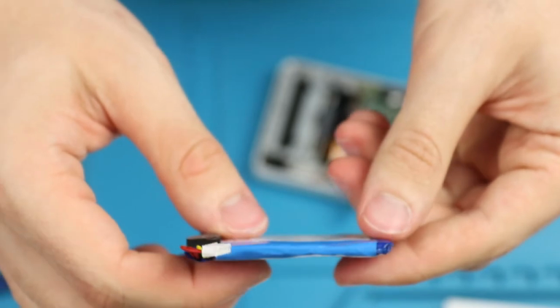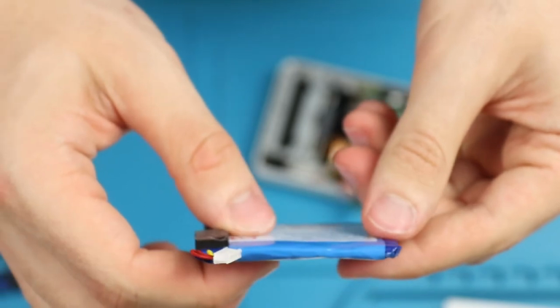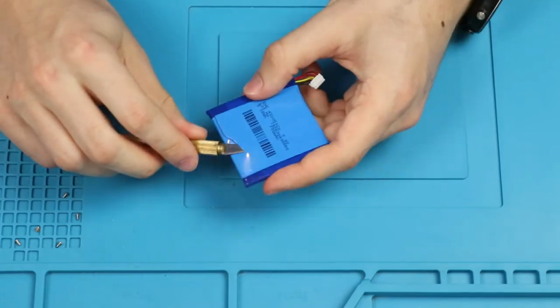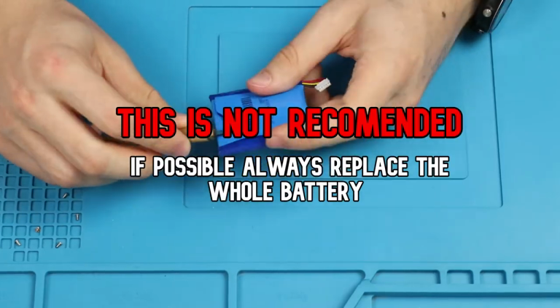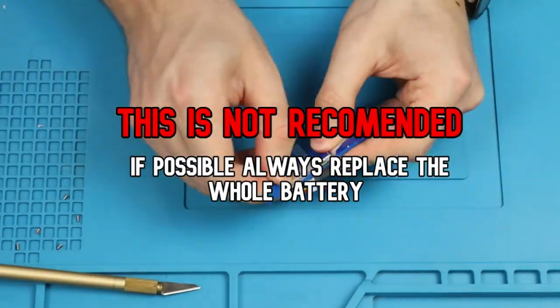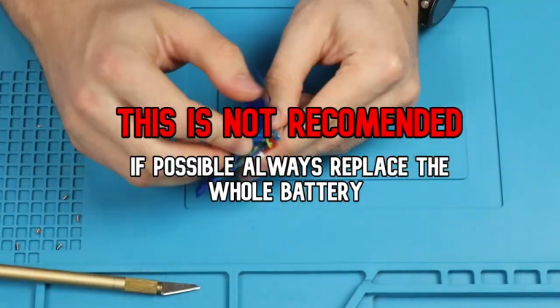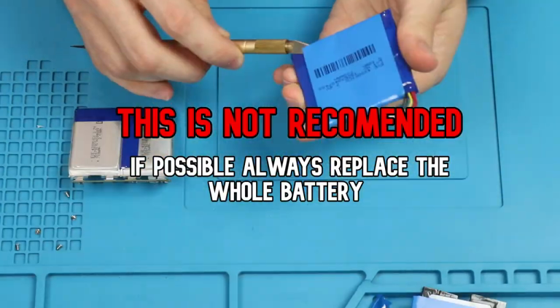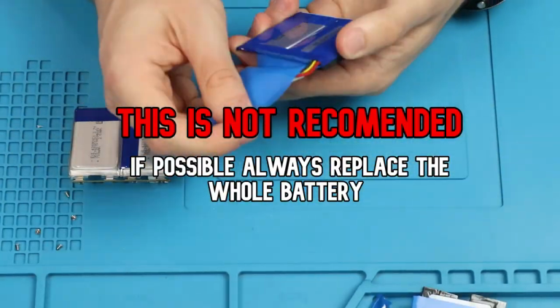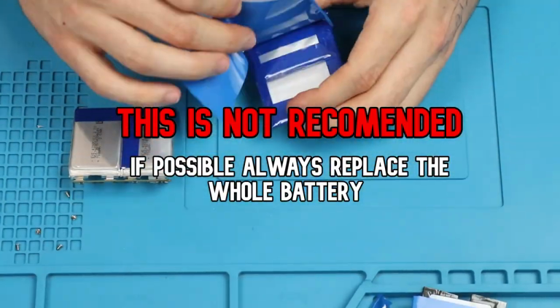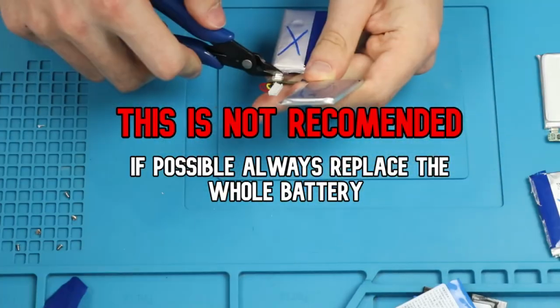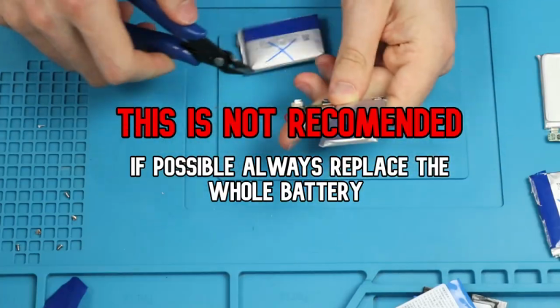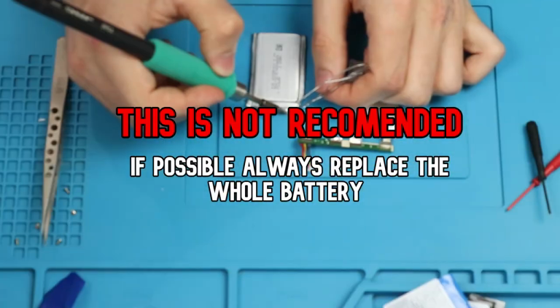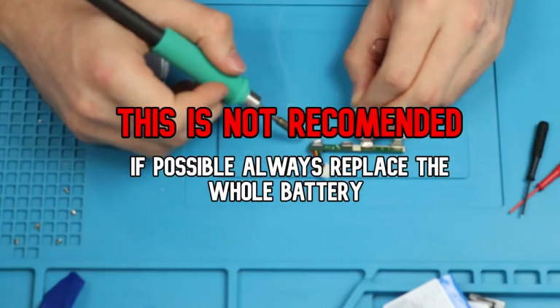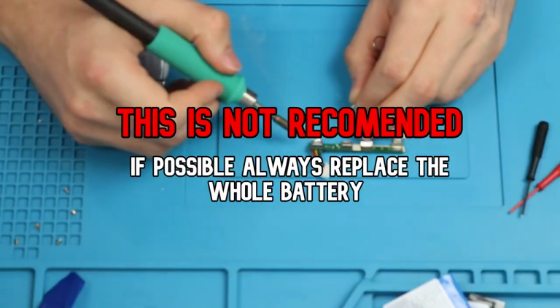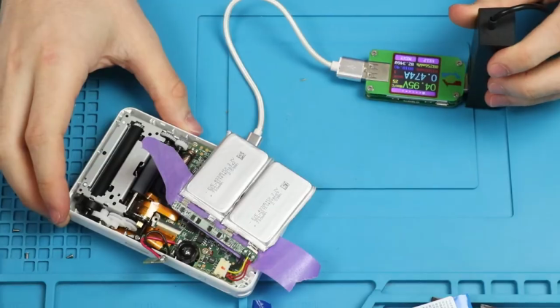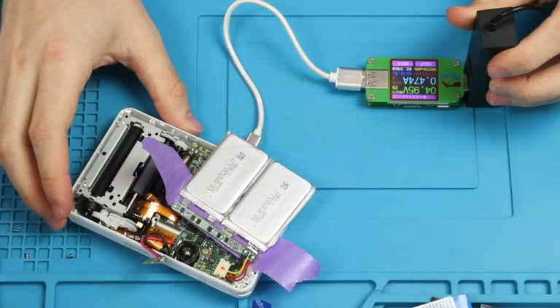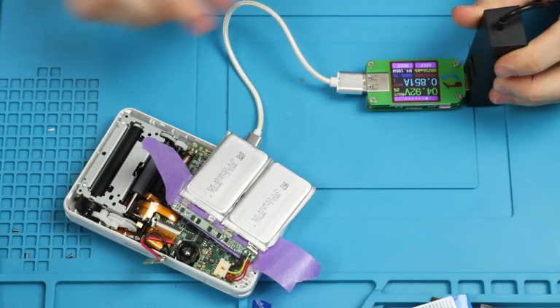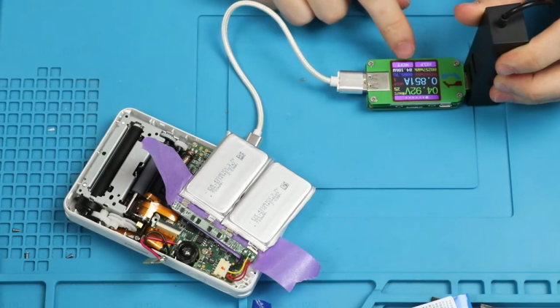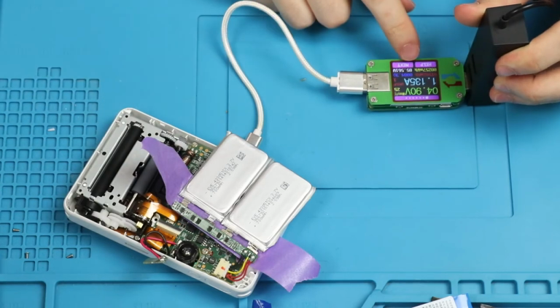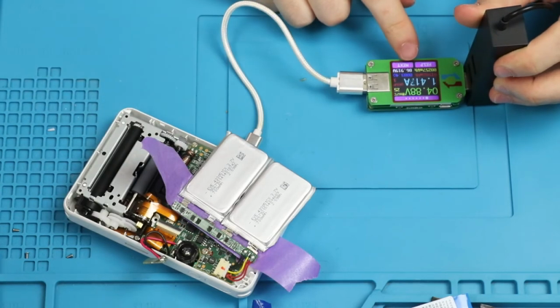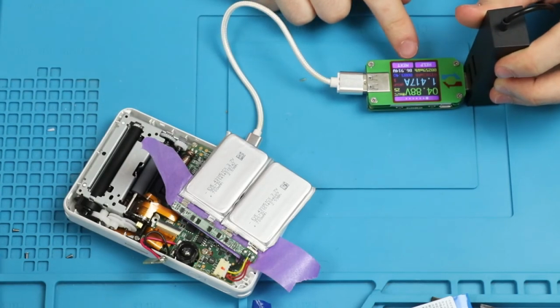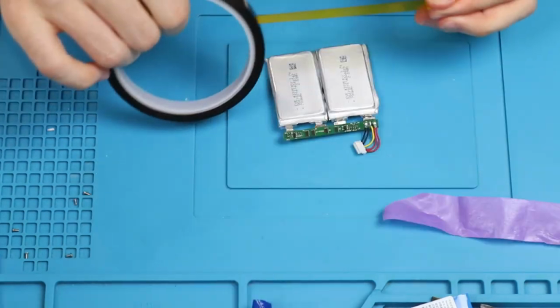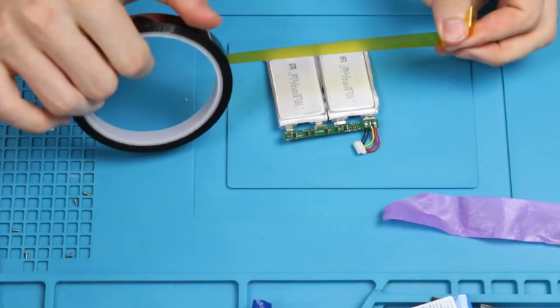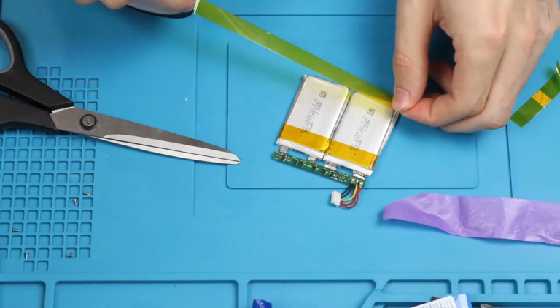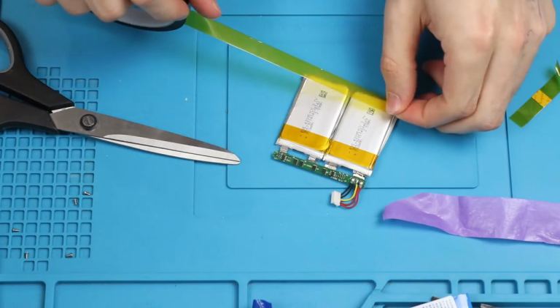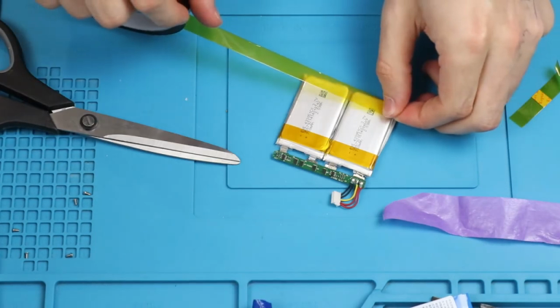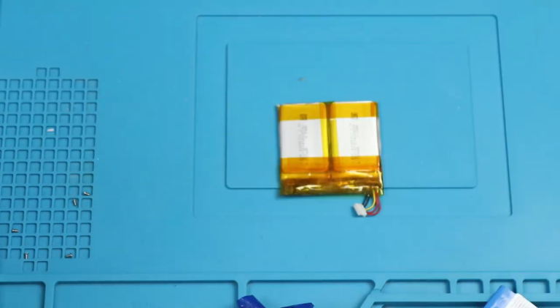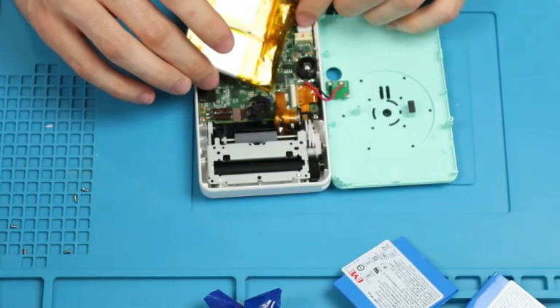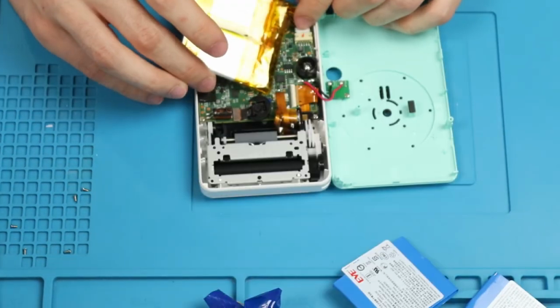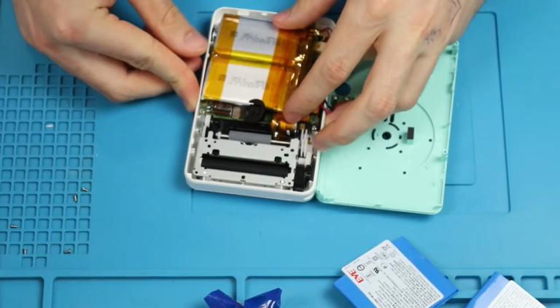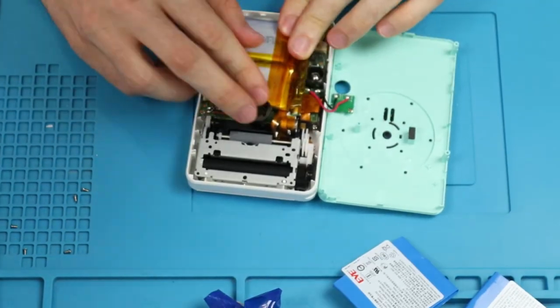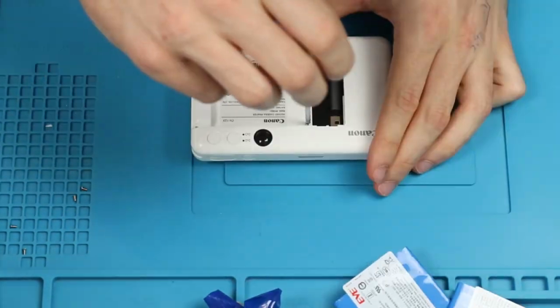Since I do not currently have any replacements I combine the two batteries into one. And as you can see the battery charges. So let's apply some Kapton tape and we're ready to put it back together.